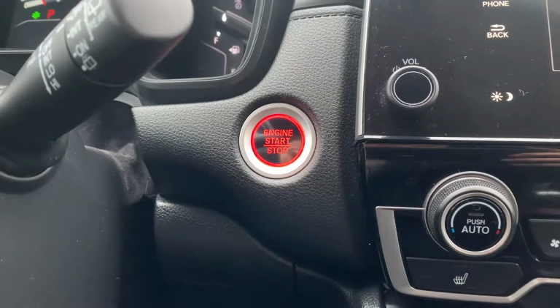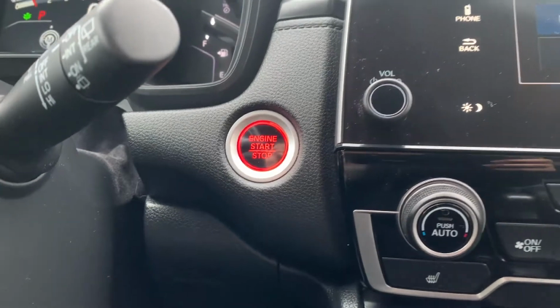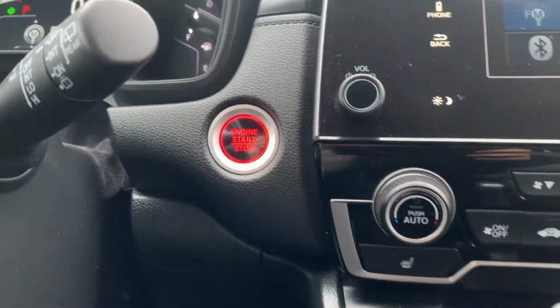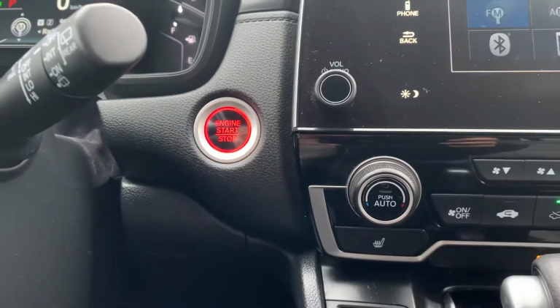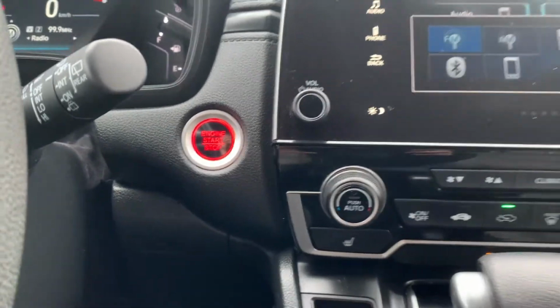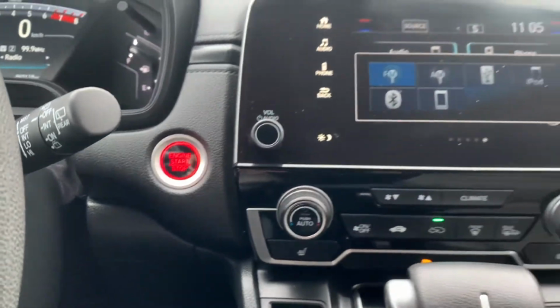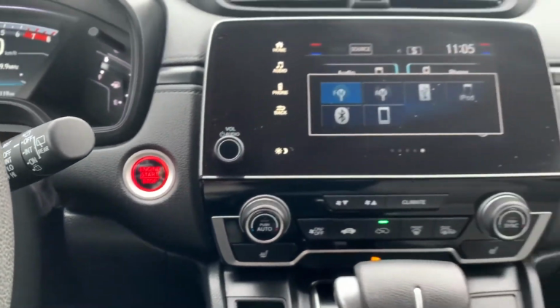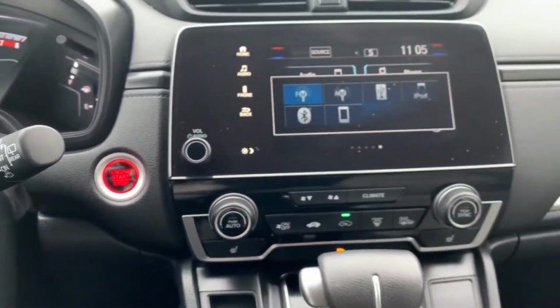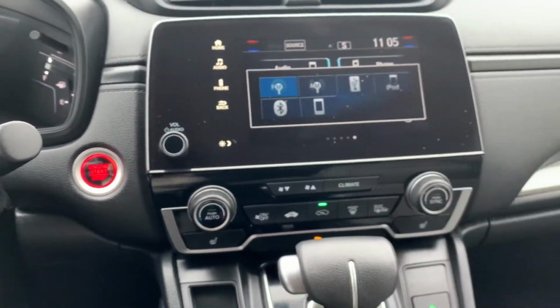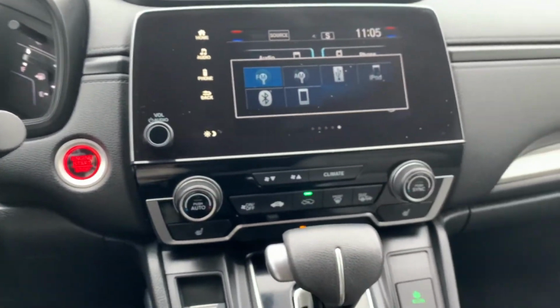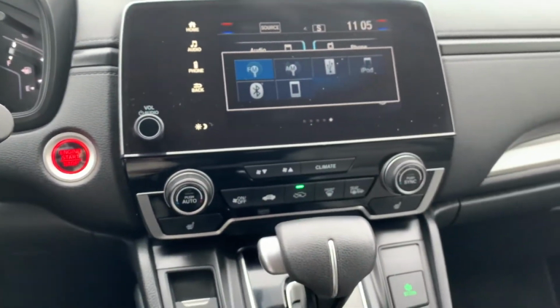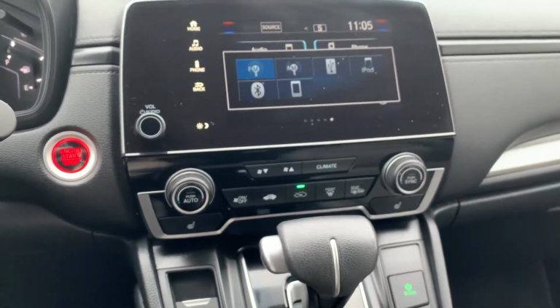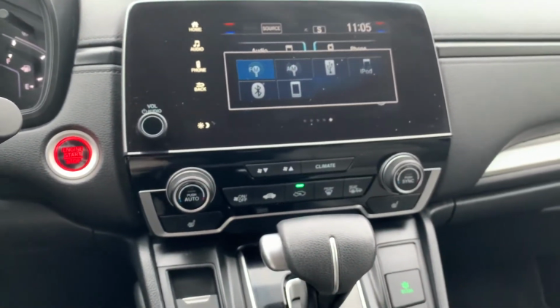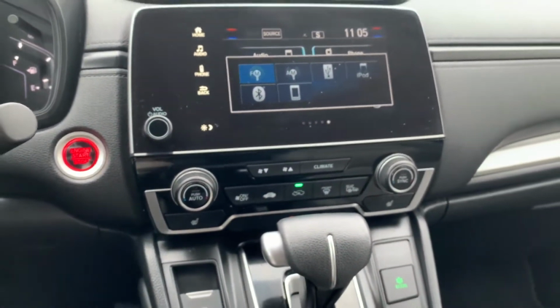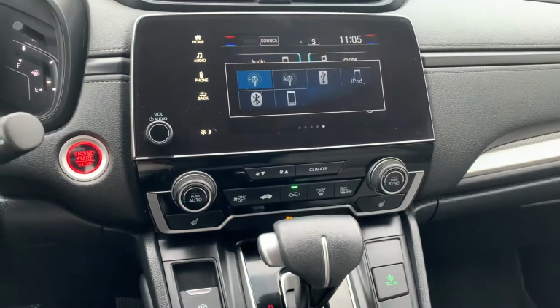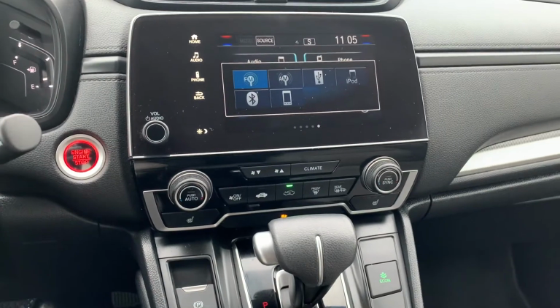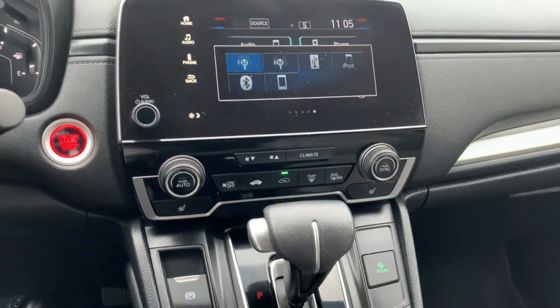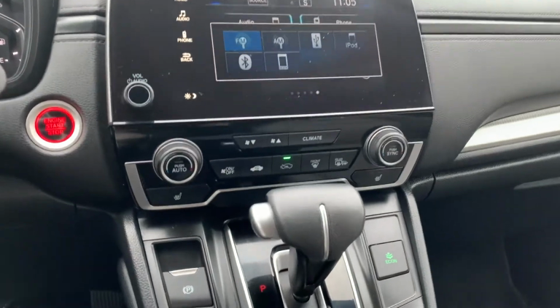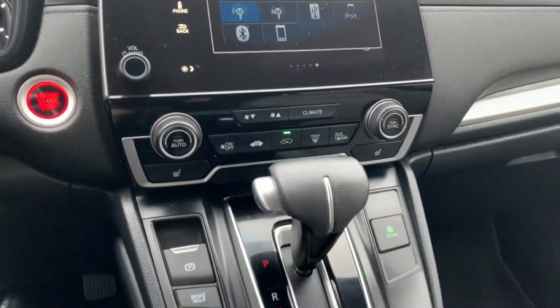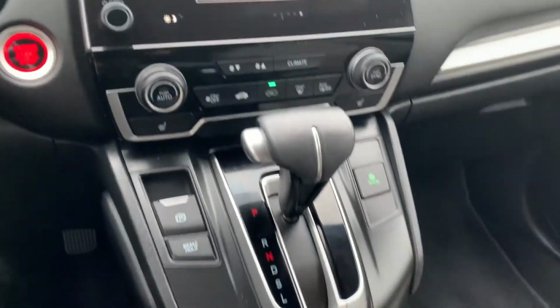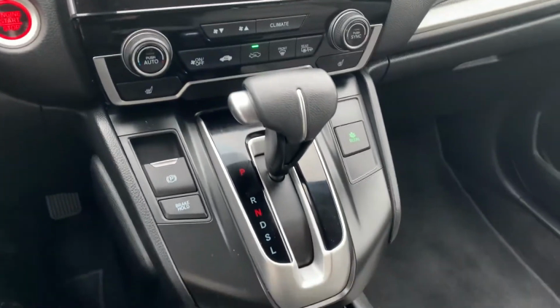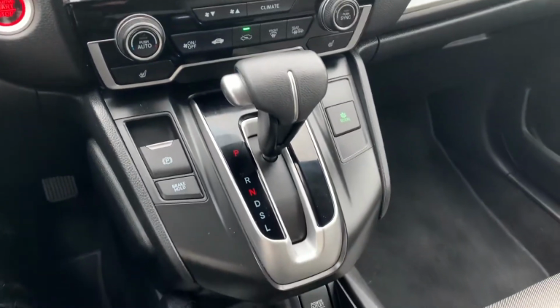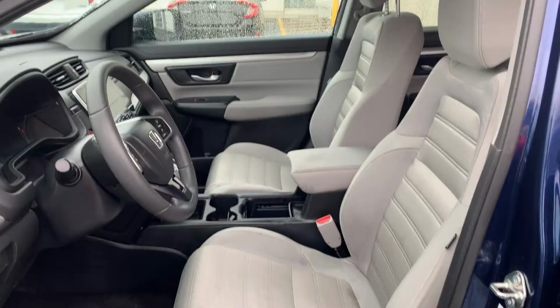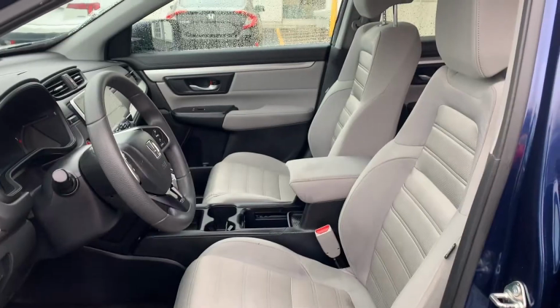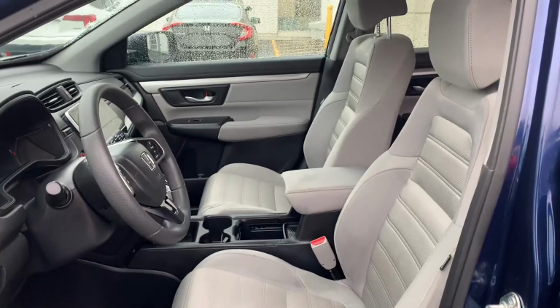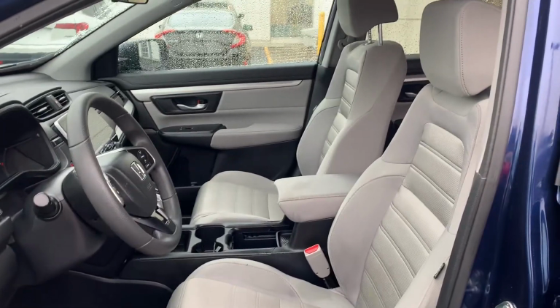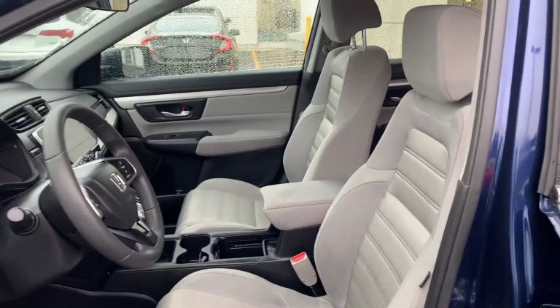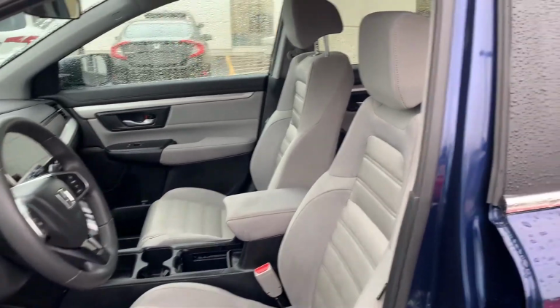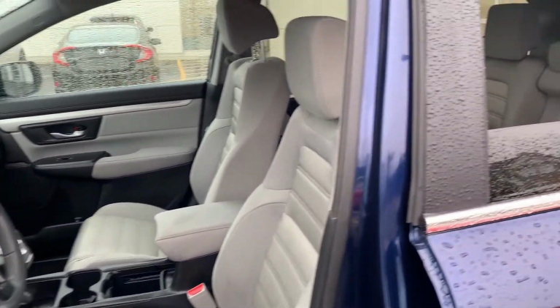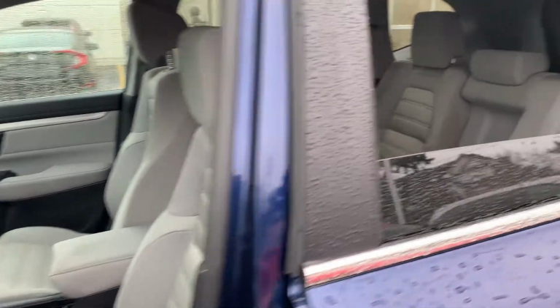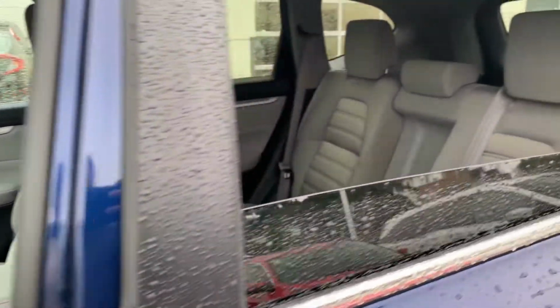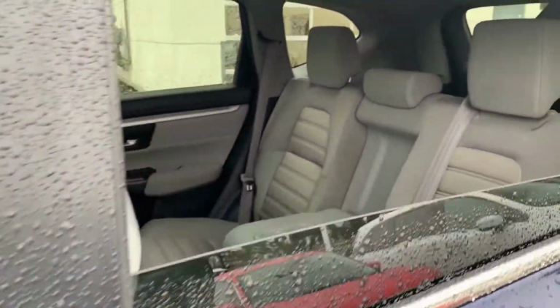This vehicle has a push-to-start engine with dual climate controls and heated seating for both the driver and the passenger. And this vehicle has been fully detailed, so come check it out here at Pickering Honda.